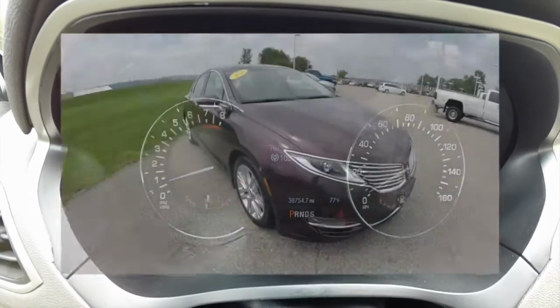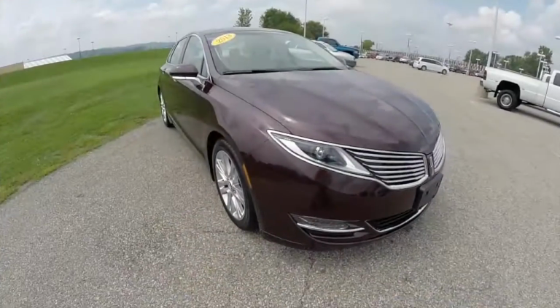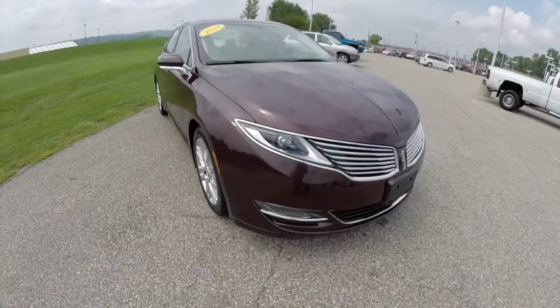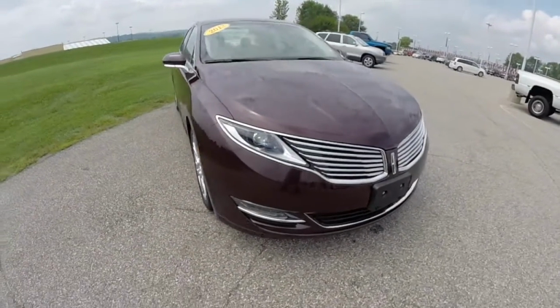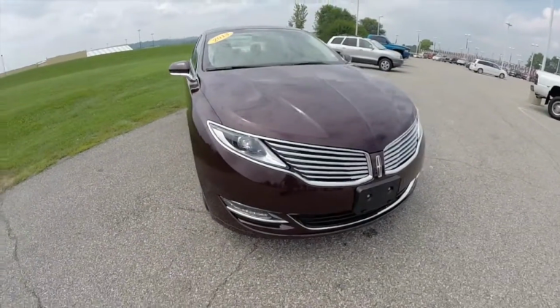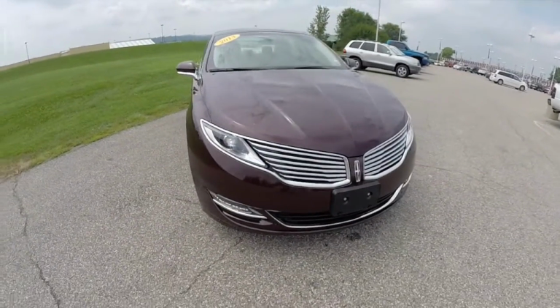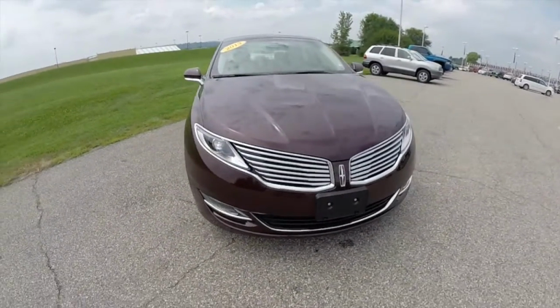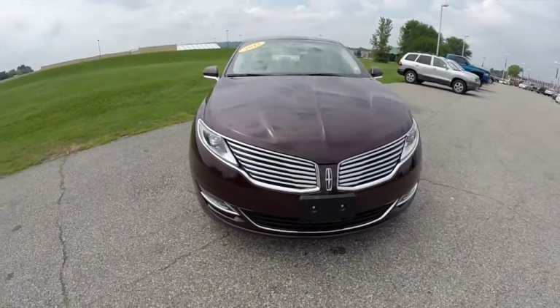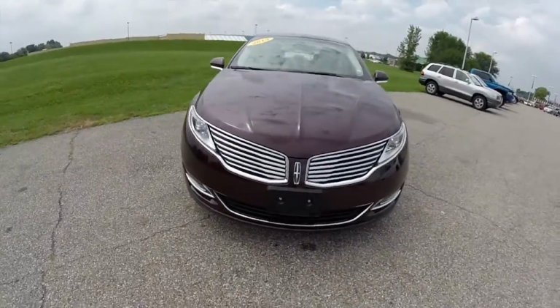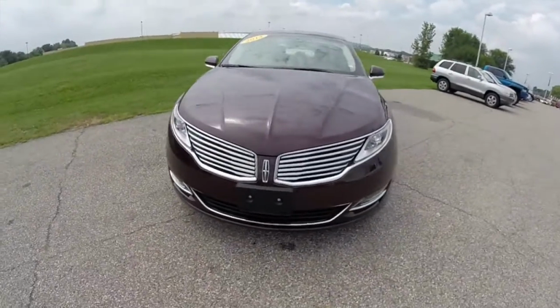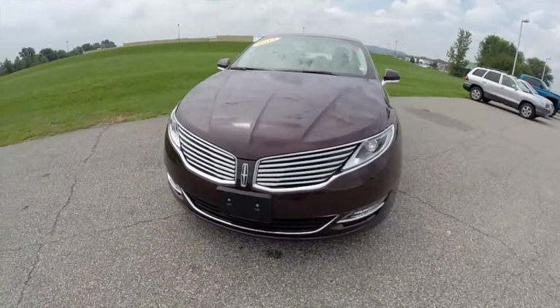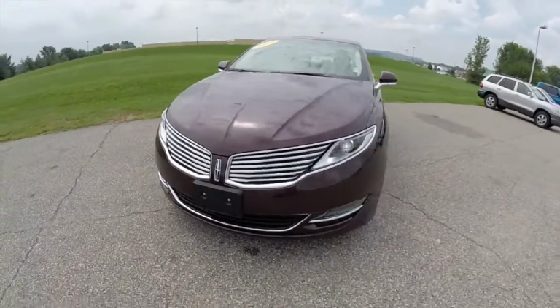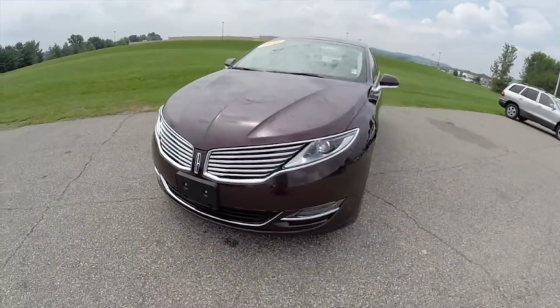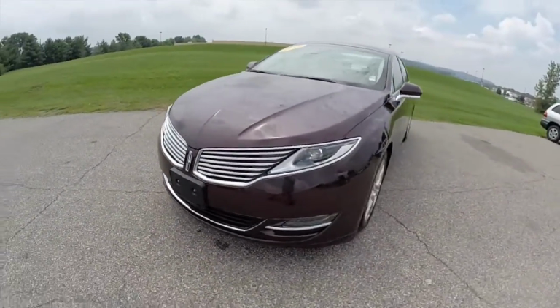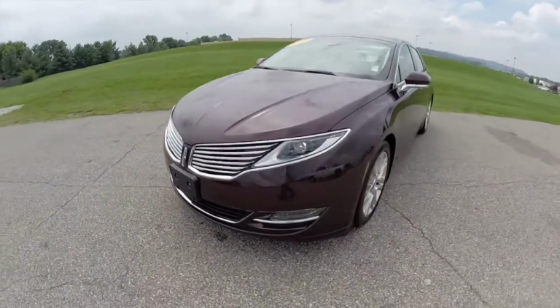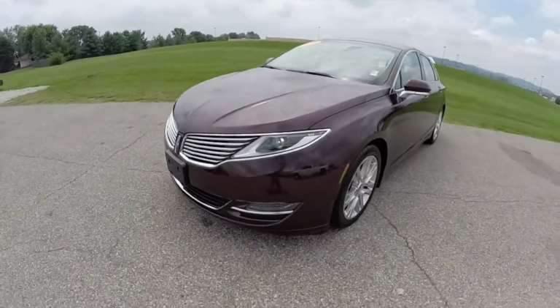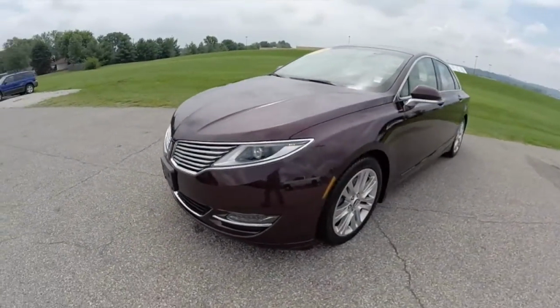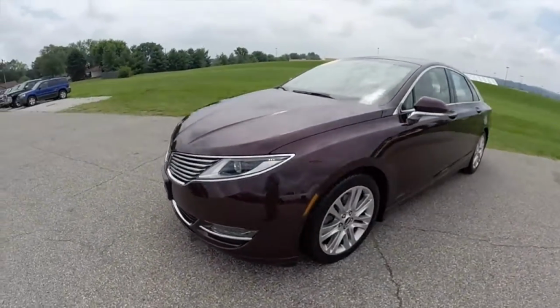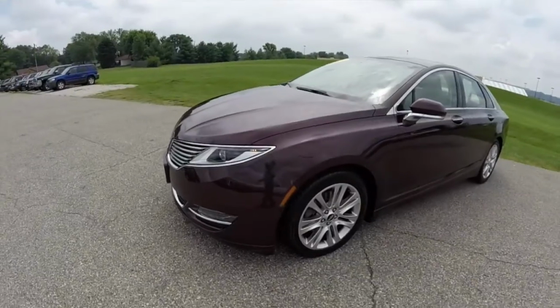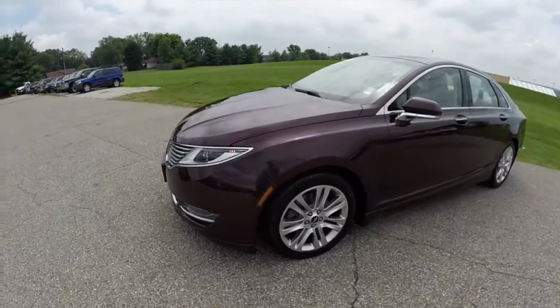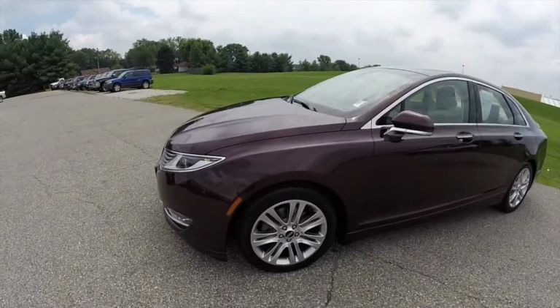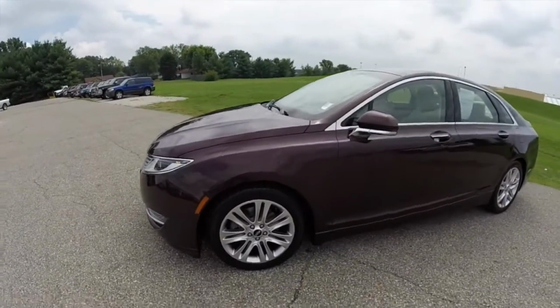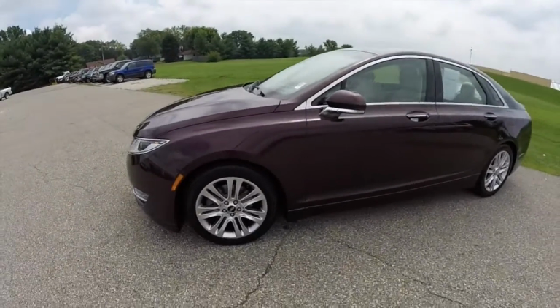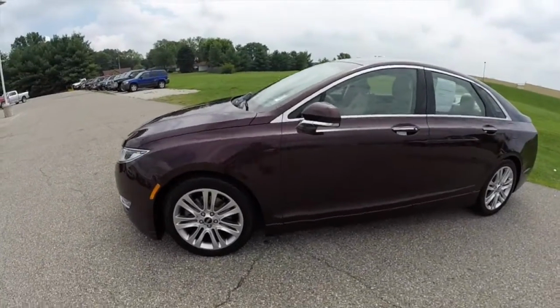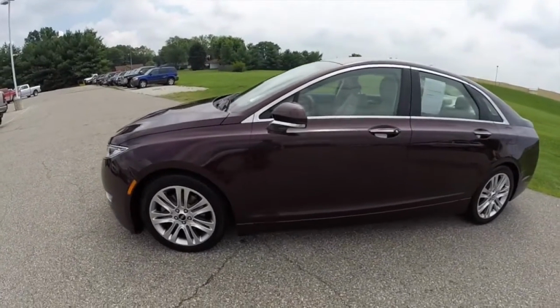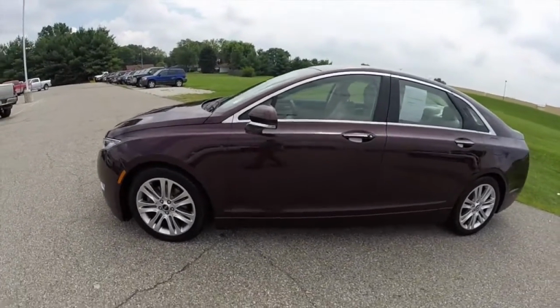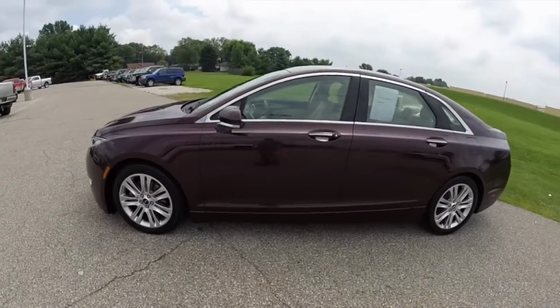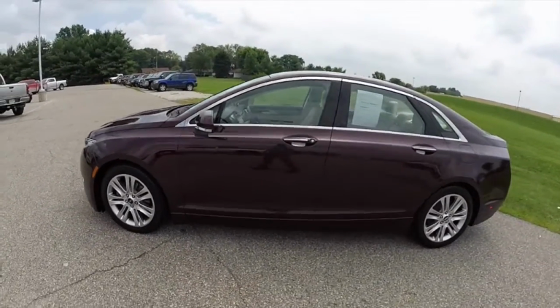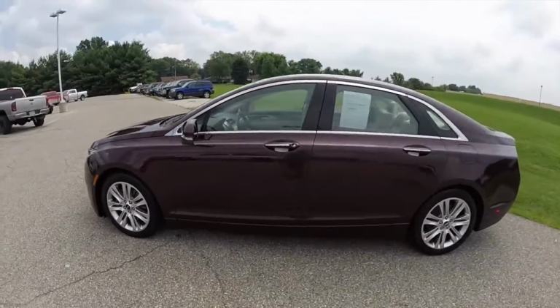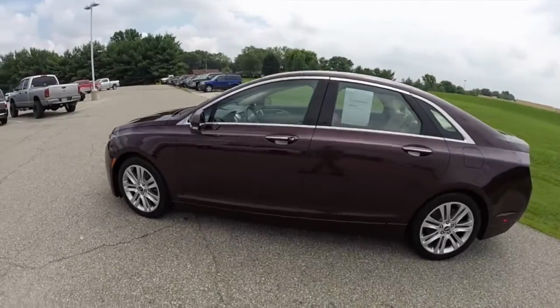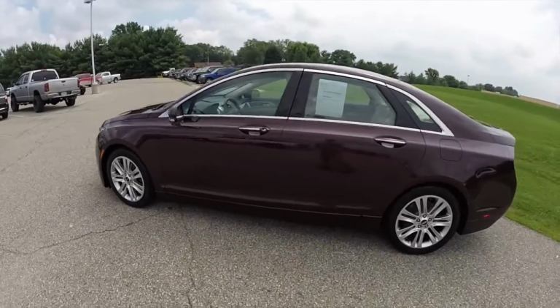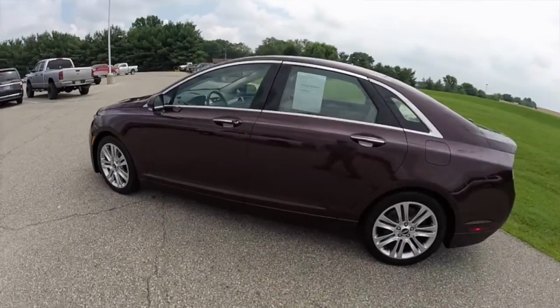Hello everyone, today we're going to take a quick walk around look at this 2013 Lincoln MKZ. This Lincoln is in Bordeaux Reserve and has the light dune perforated leather interior.